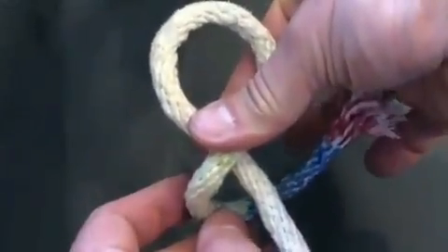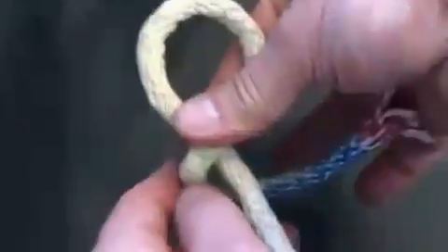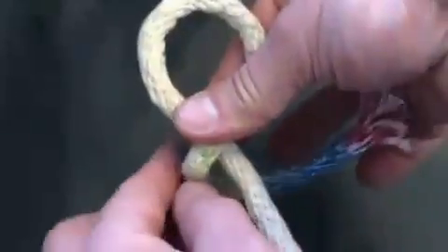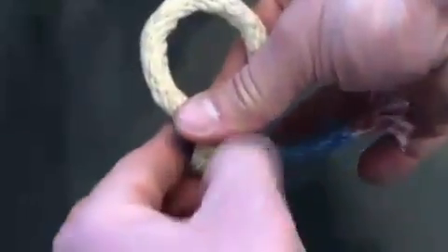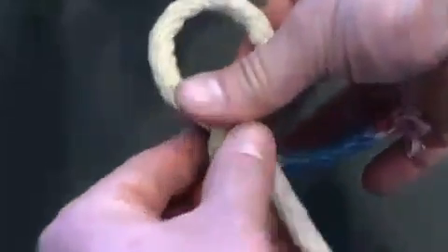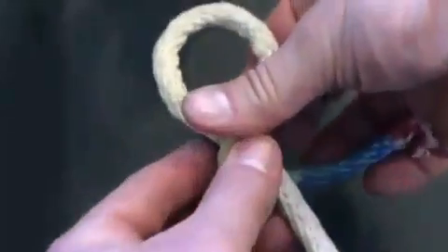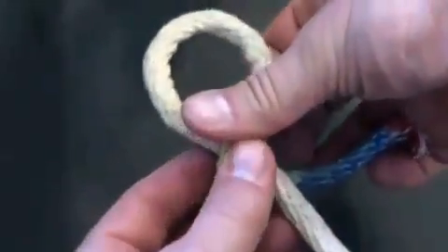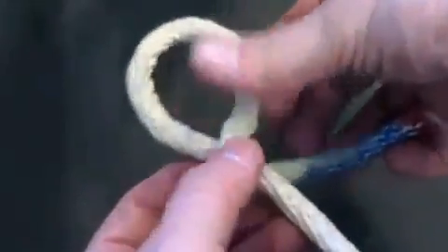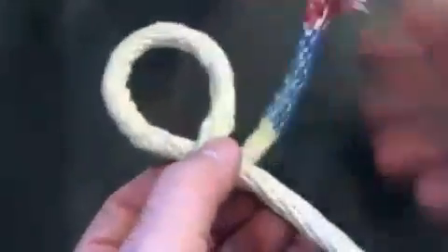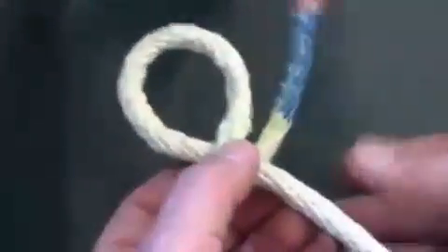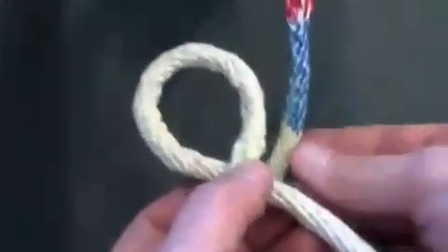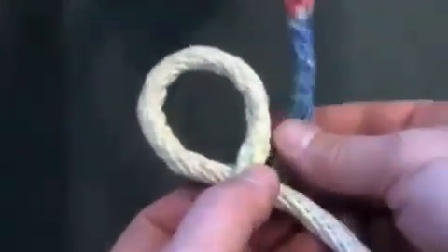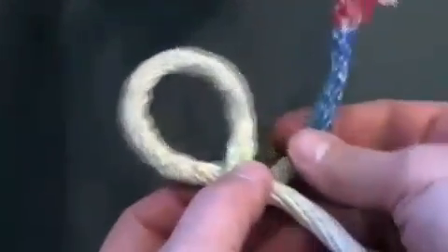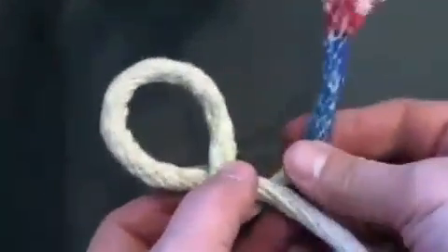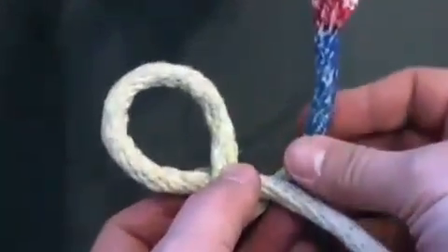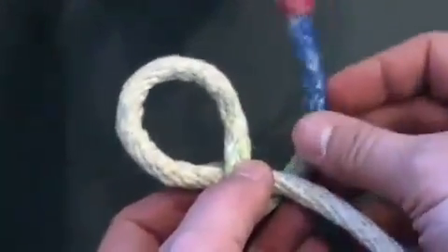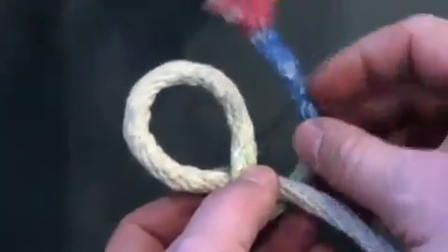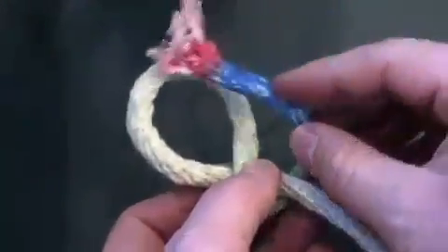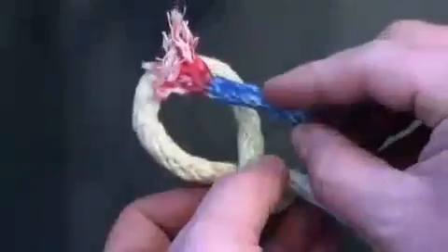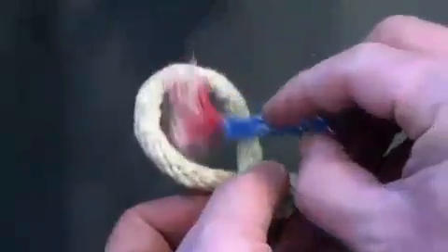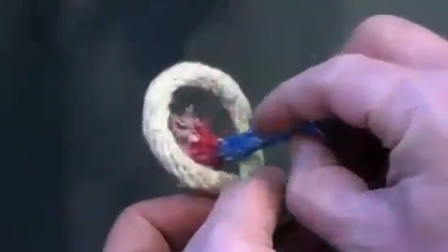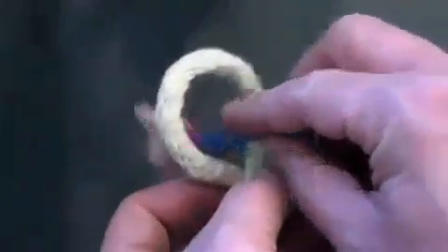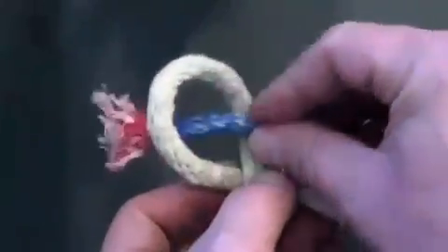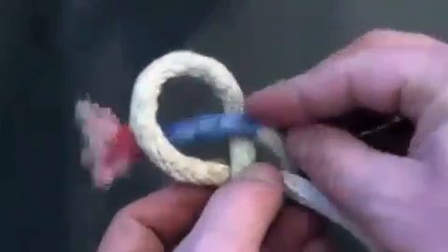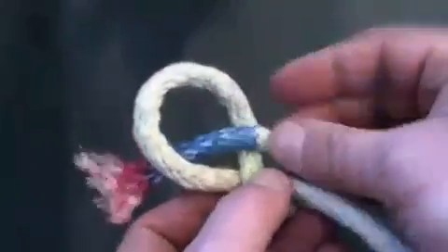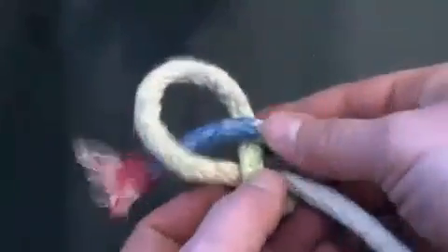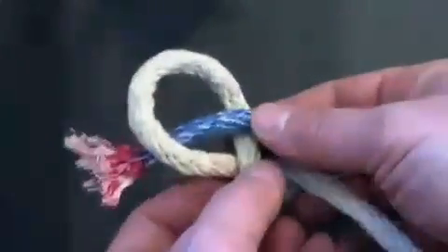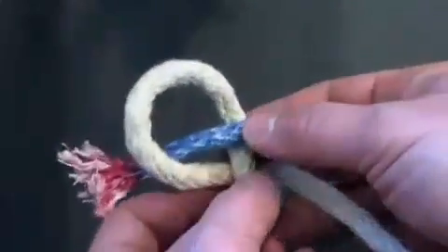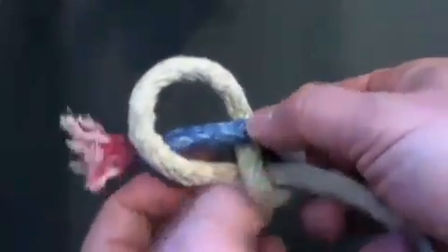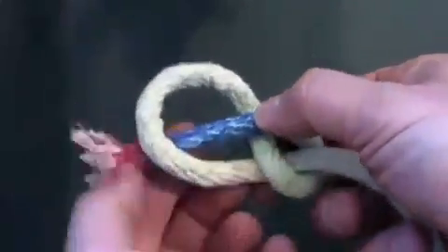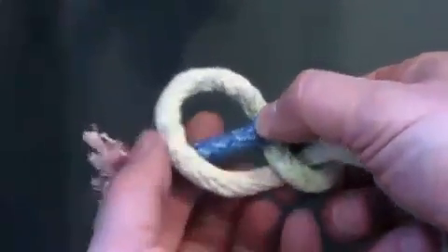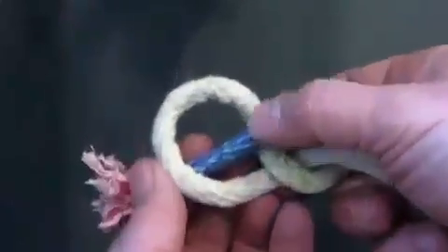For me, the biggest reason to learn the figure eight knot is to use it as a lead-in to some upcoming videos: the figure eight follow through and the figure eight loop, two knots I actually do use quite a lot.